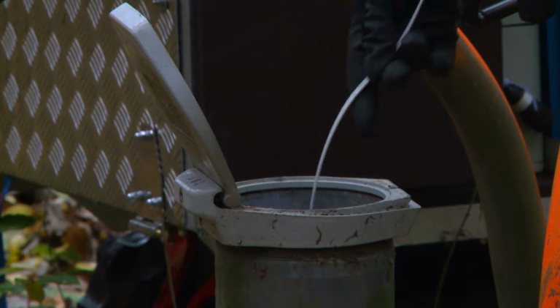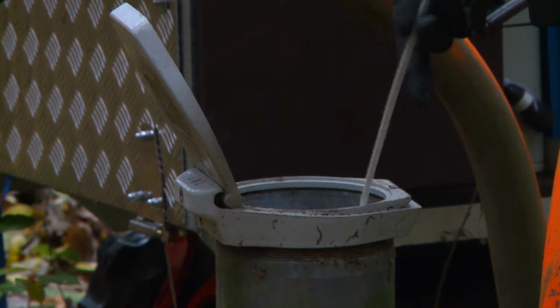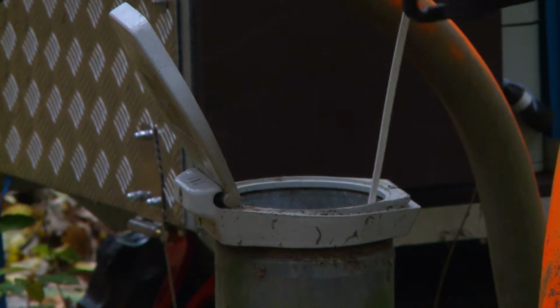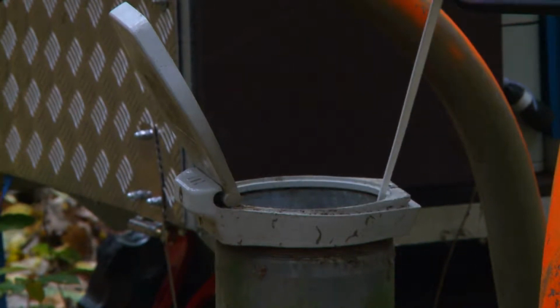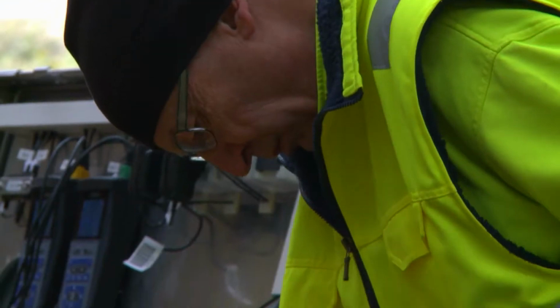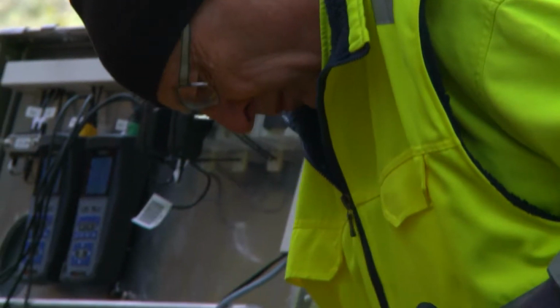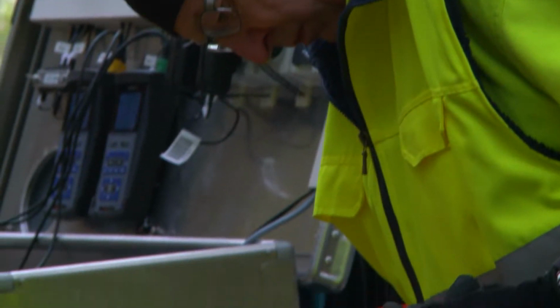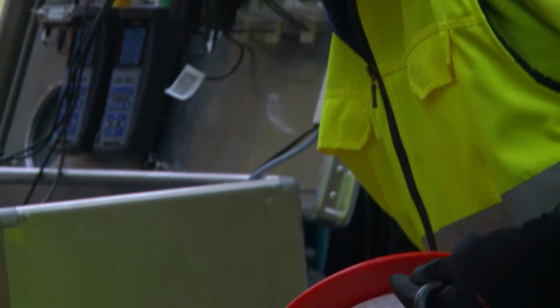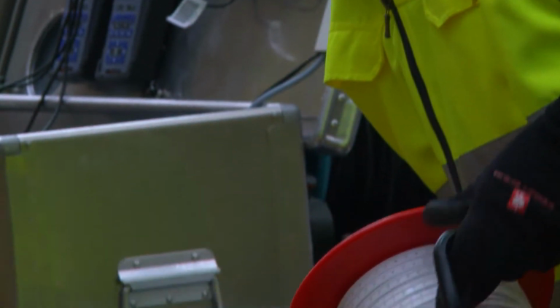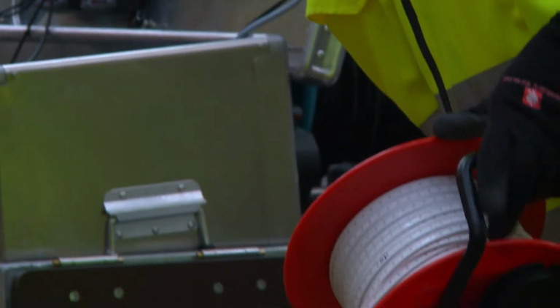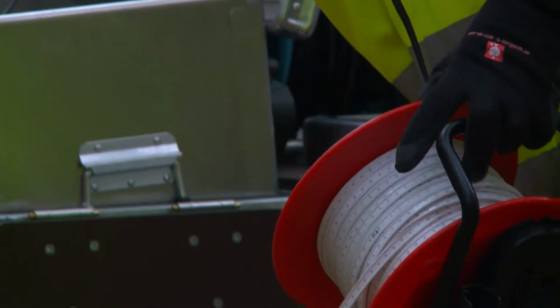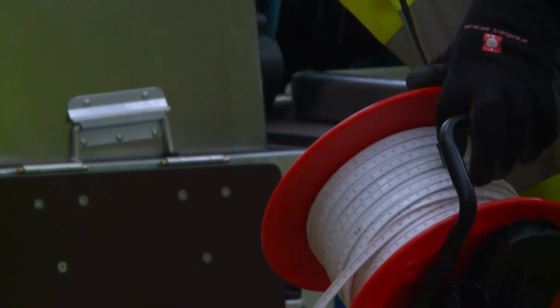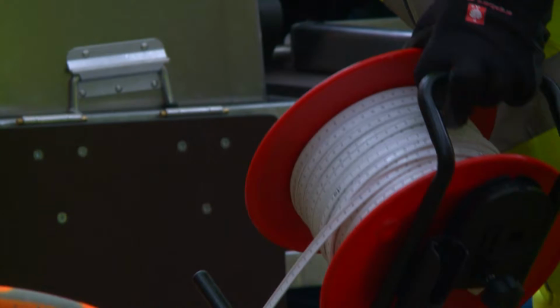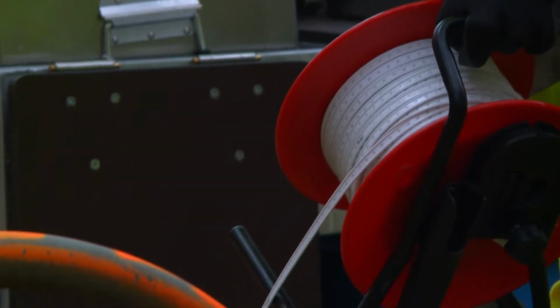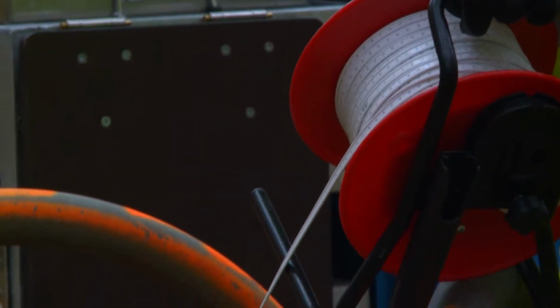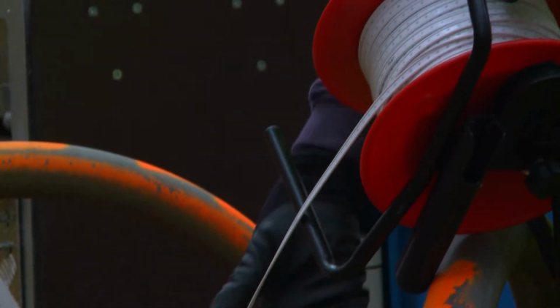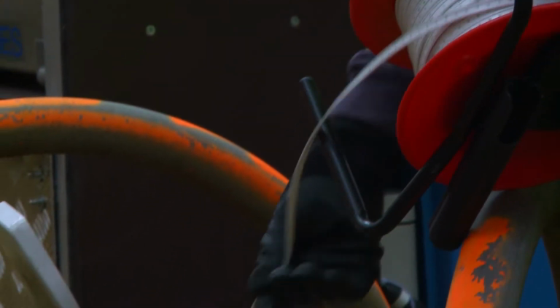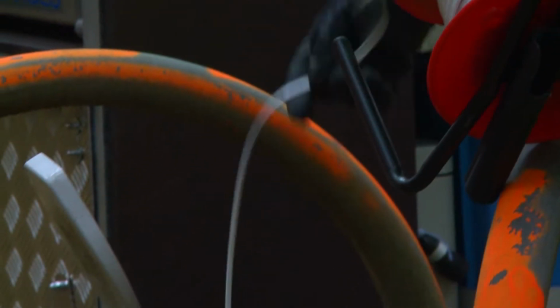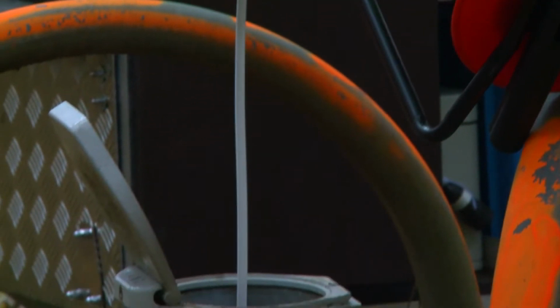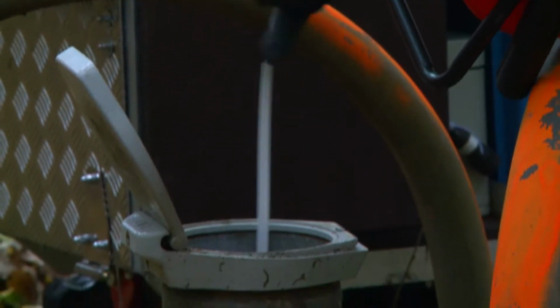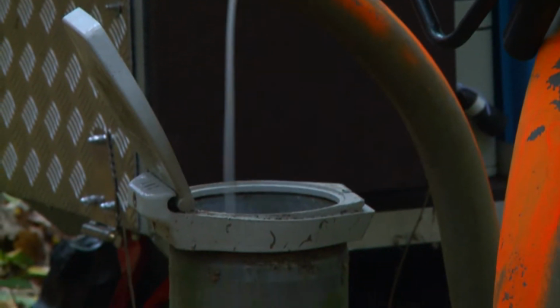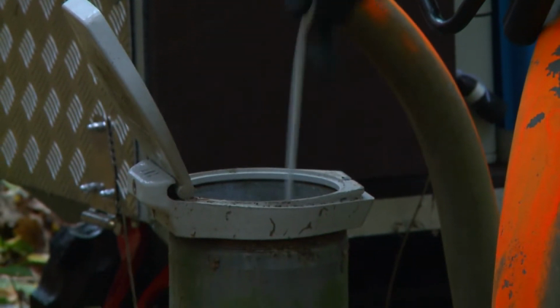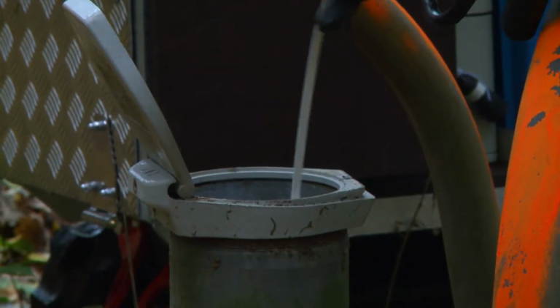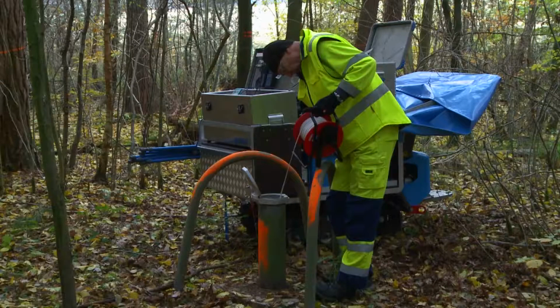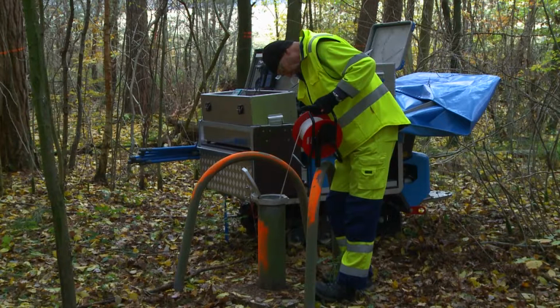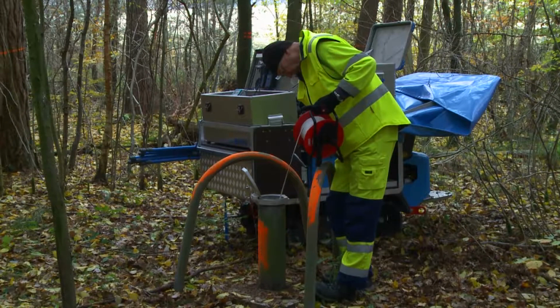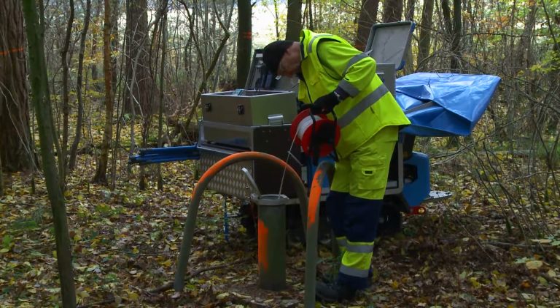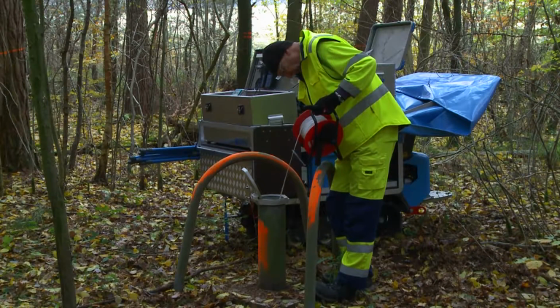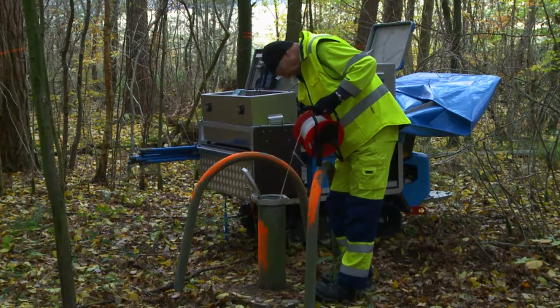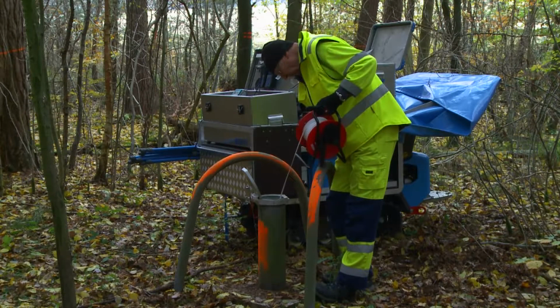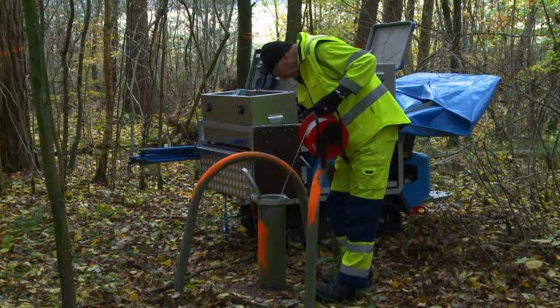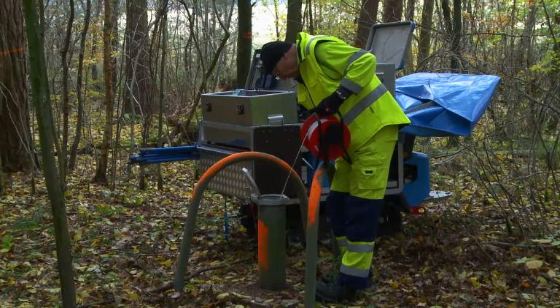The groundwater level and the total depth of the groundwater well is monitored using a dip meter. Afterwards, the depth-dependent conductivity and temperature measurements are subsequently taken.